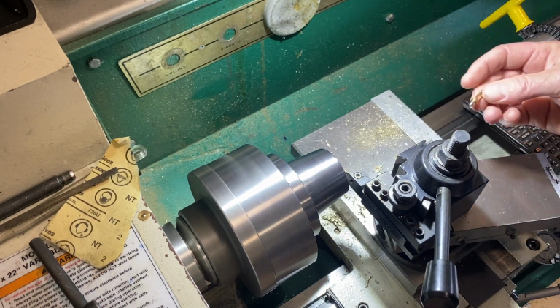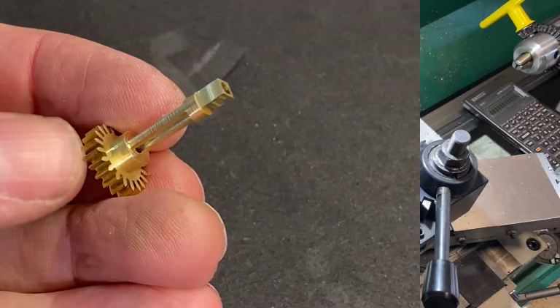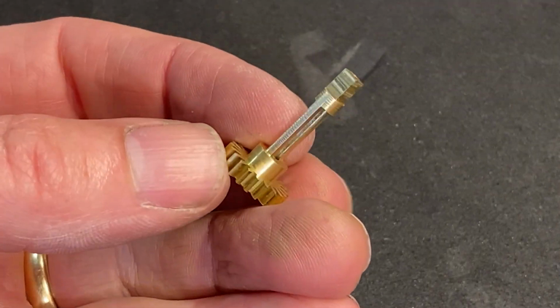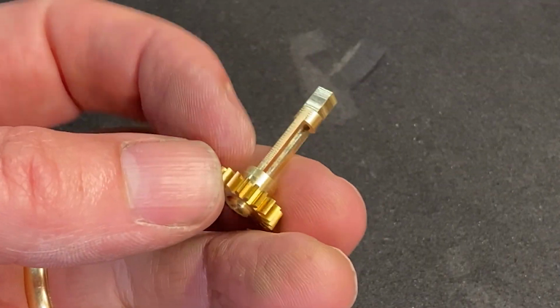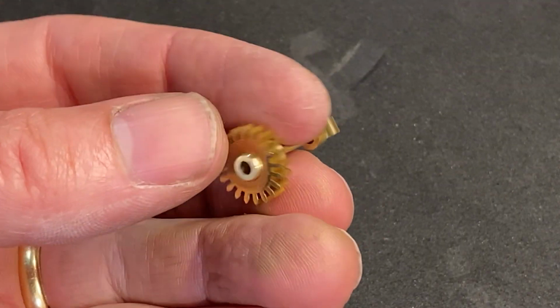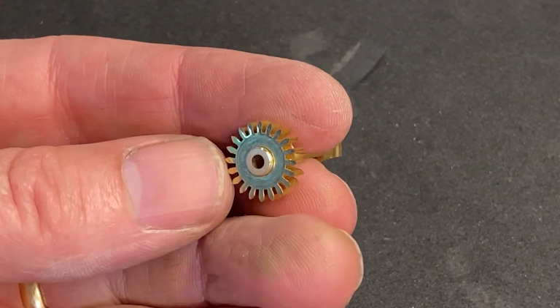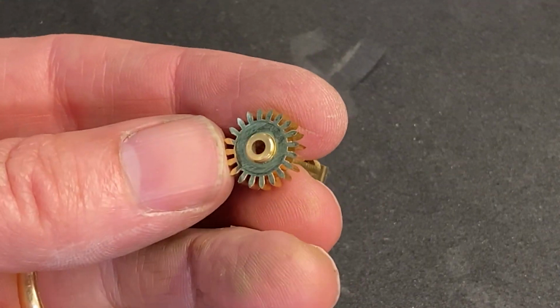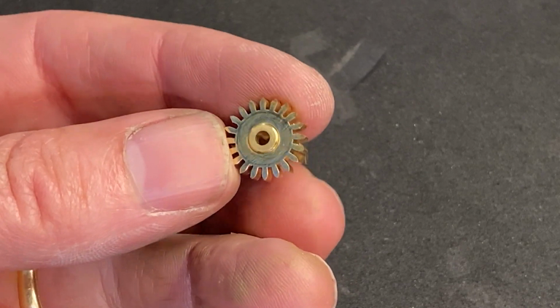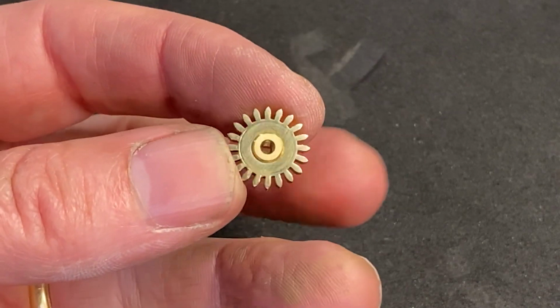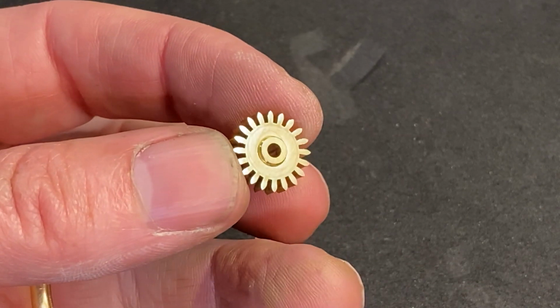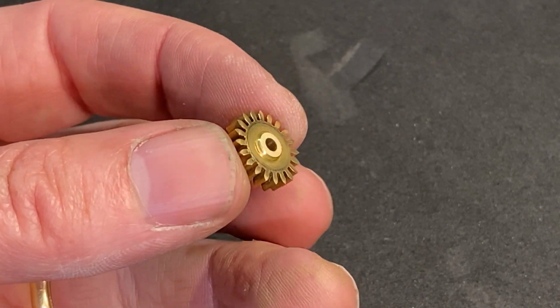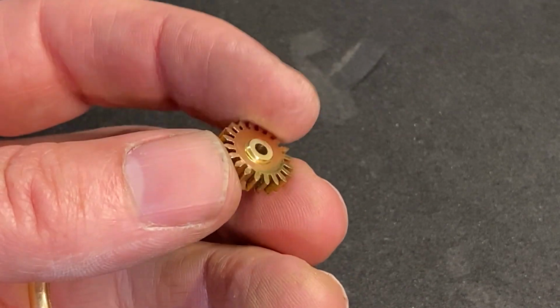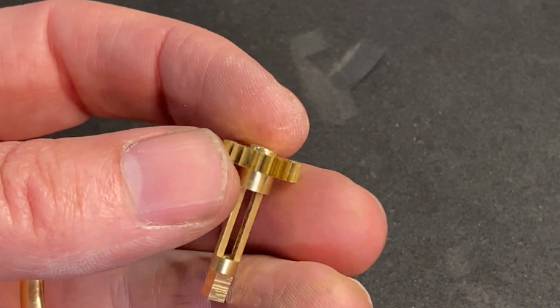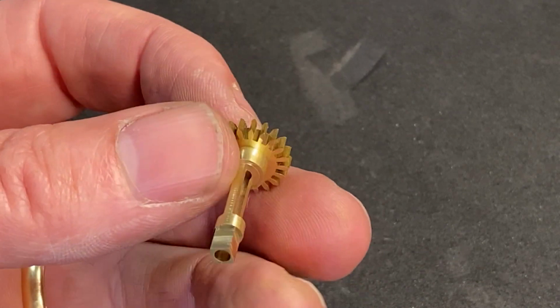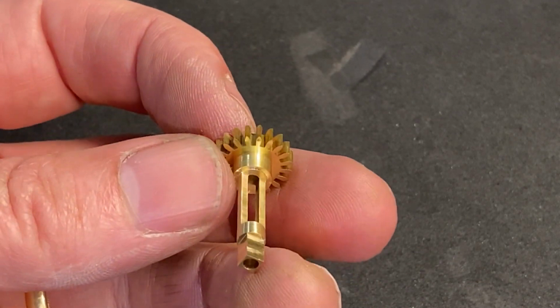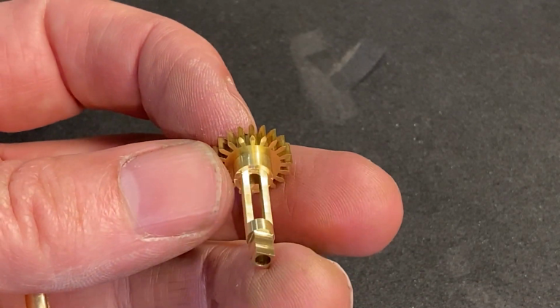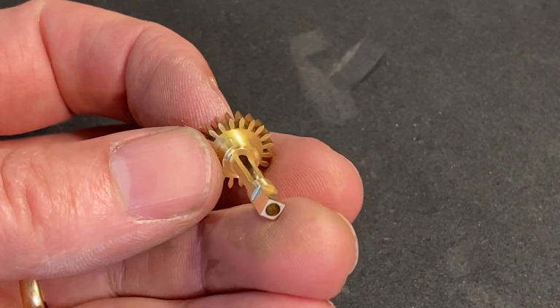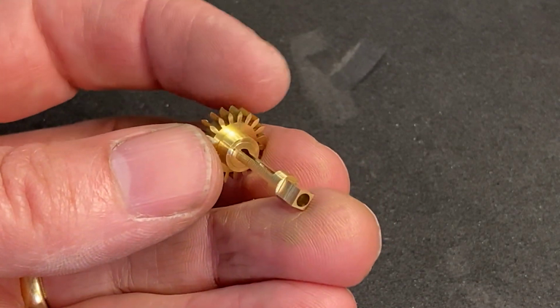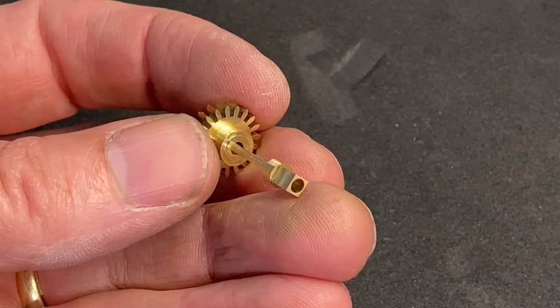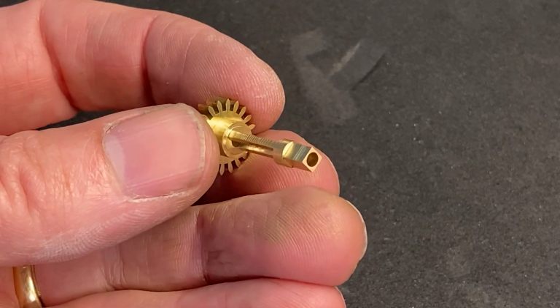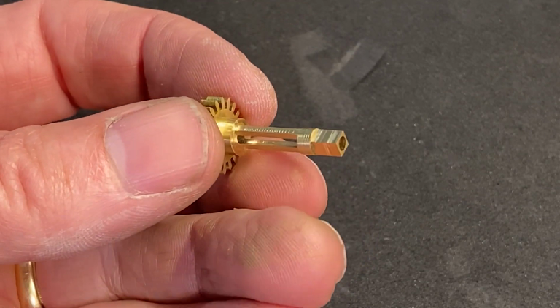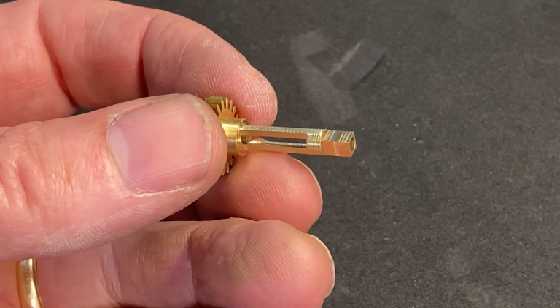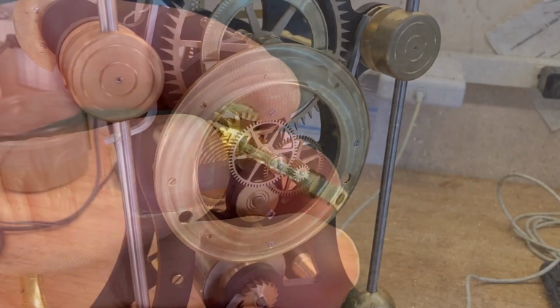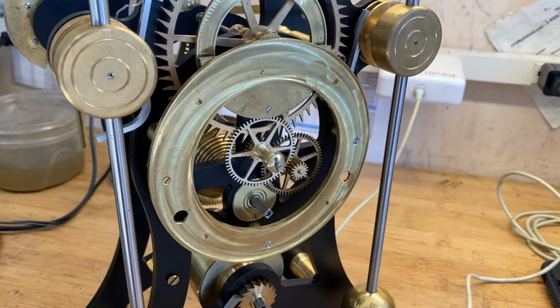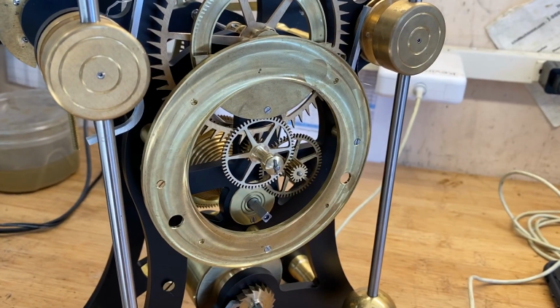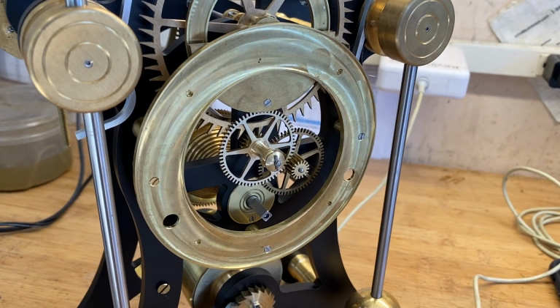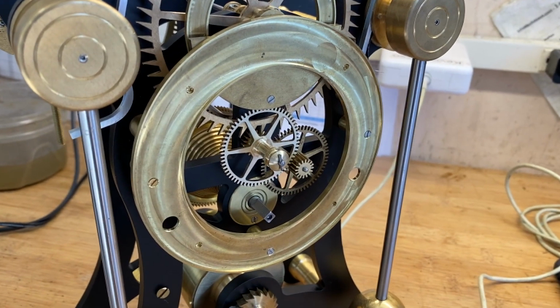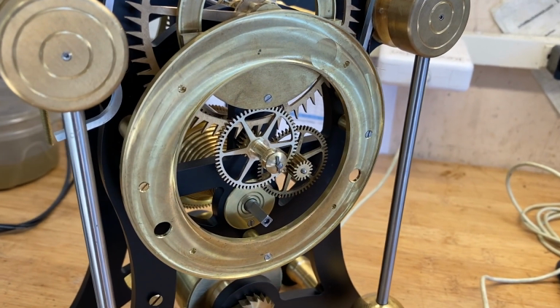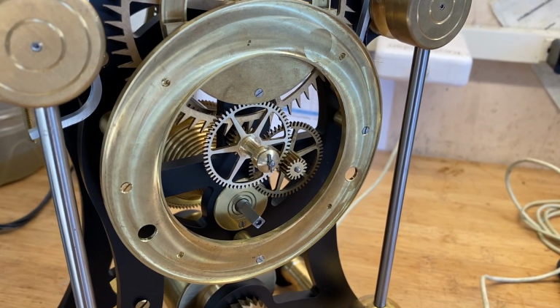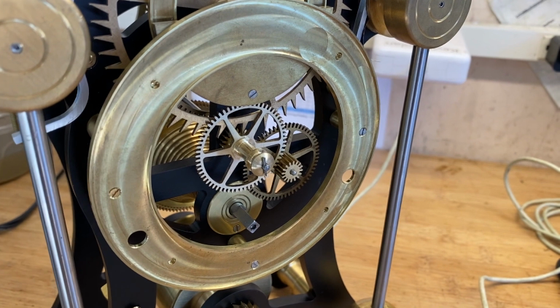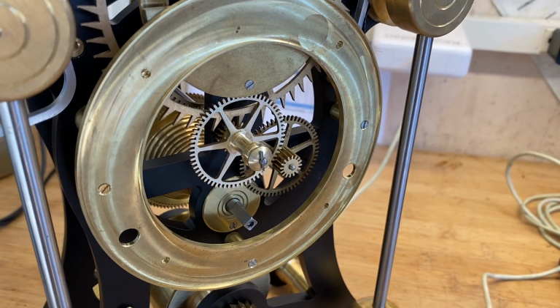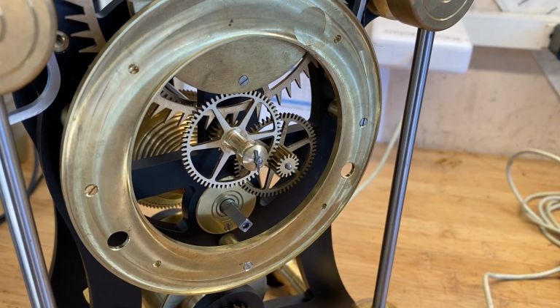Here you can see the part is complete. It's got a press fit onto this pinion and it came out well. When I look at the whole assembly now, it's ready for the hour and minute hand. I've got all the basic parts done, and now I'm going to start working on the finishing.